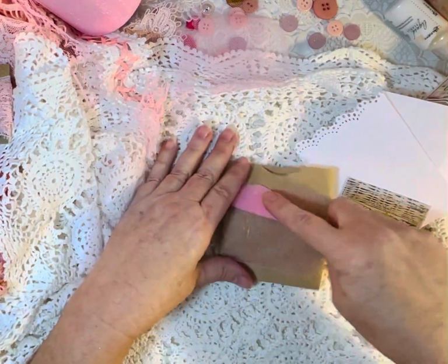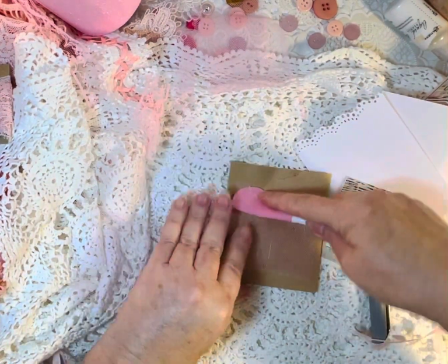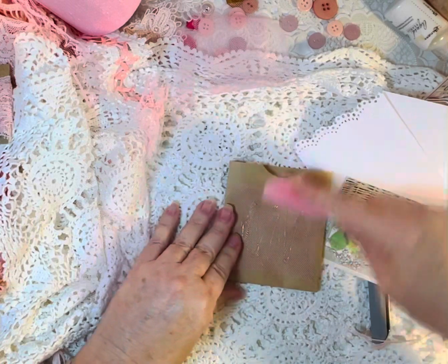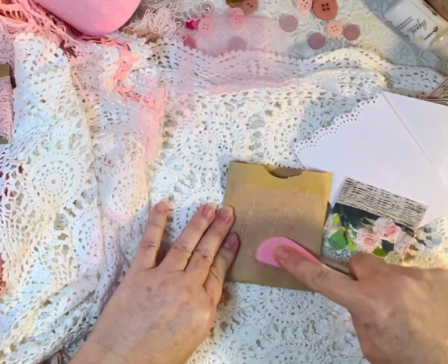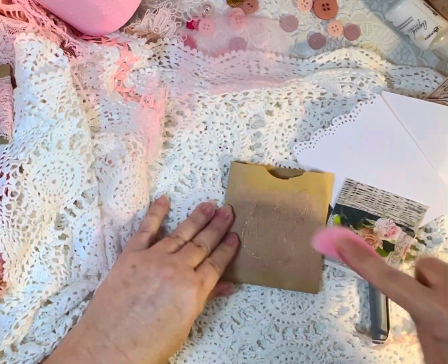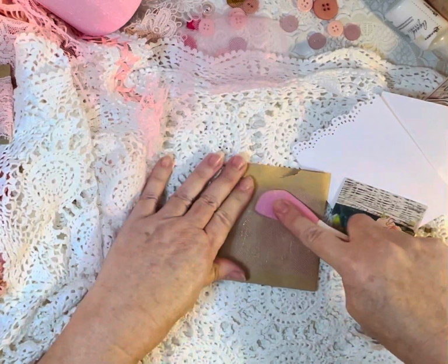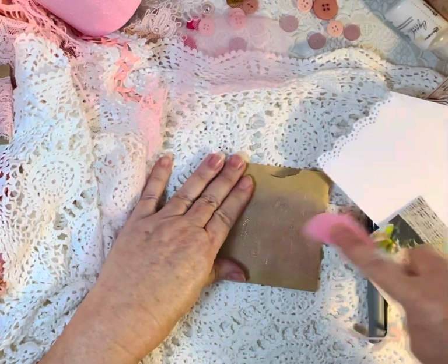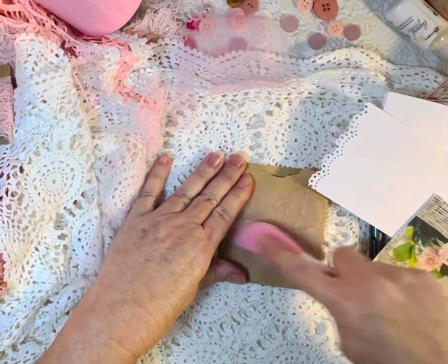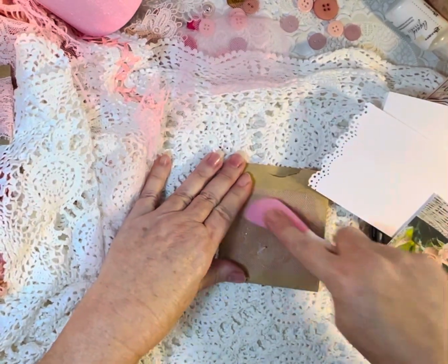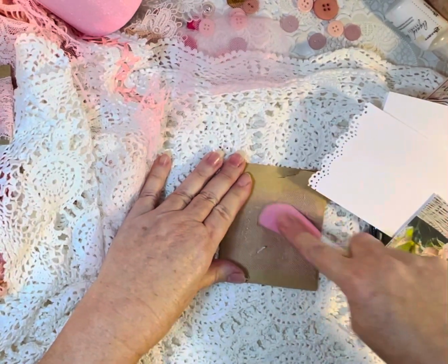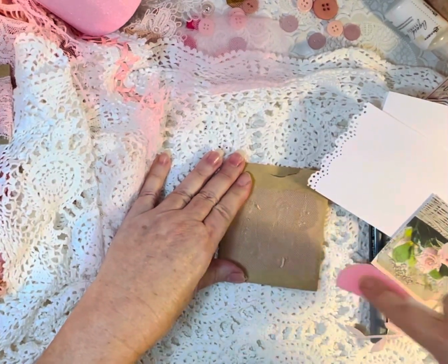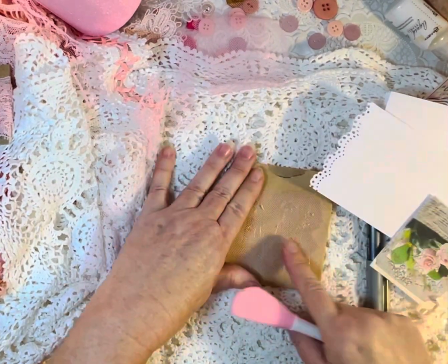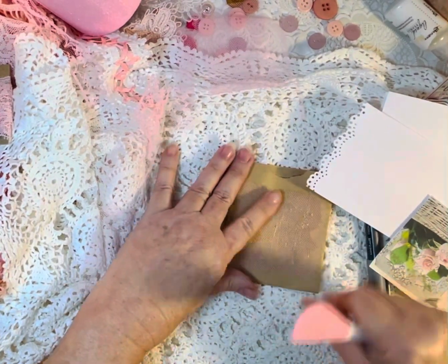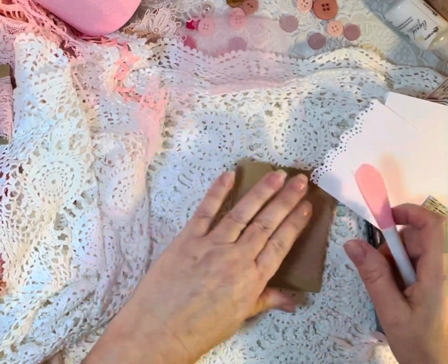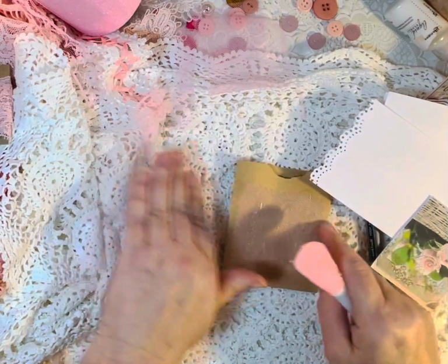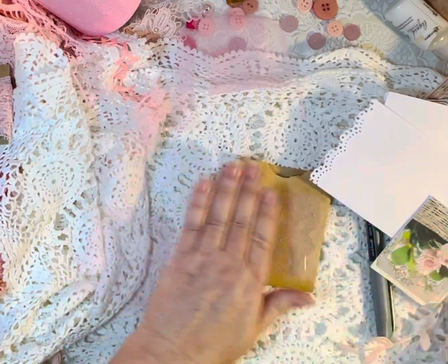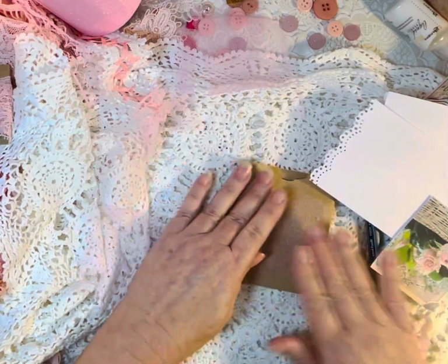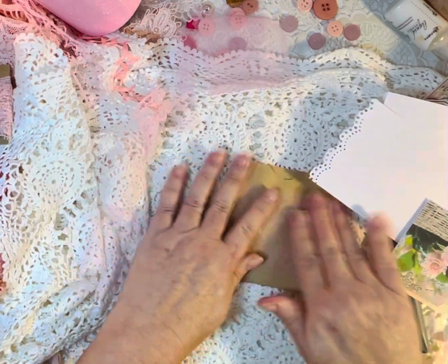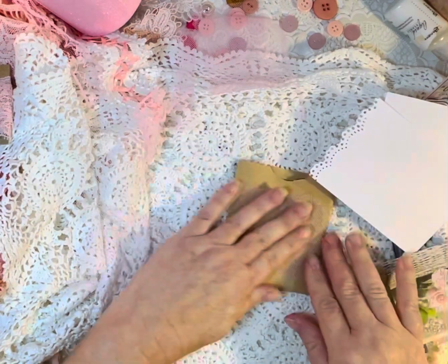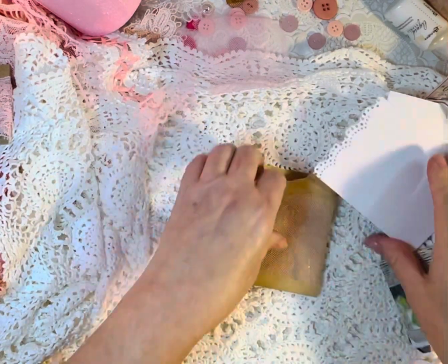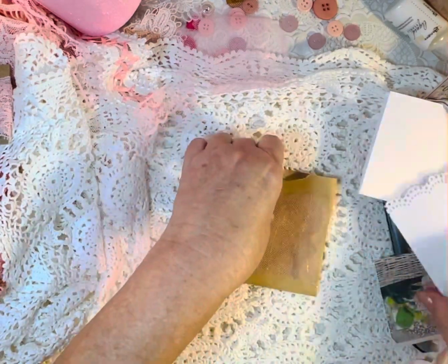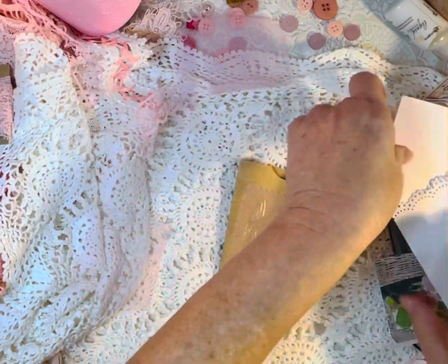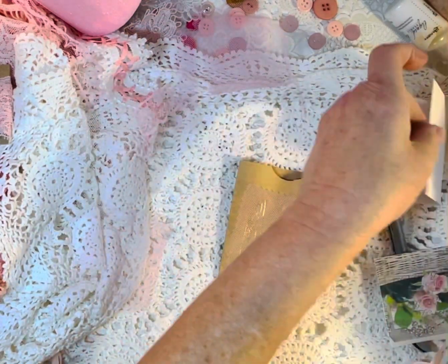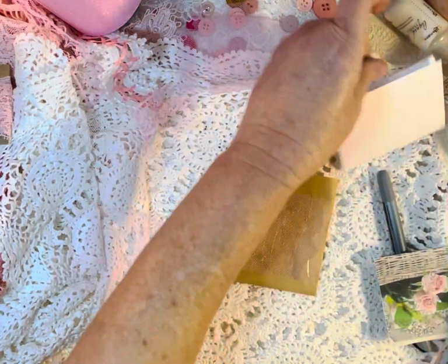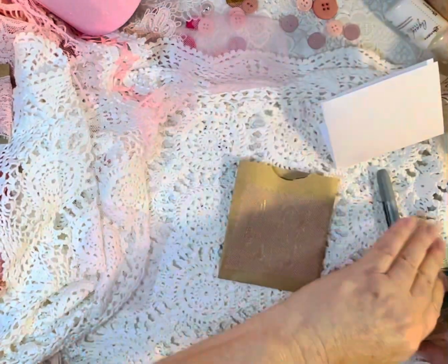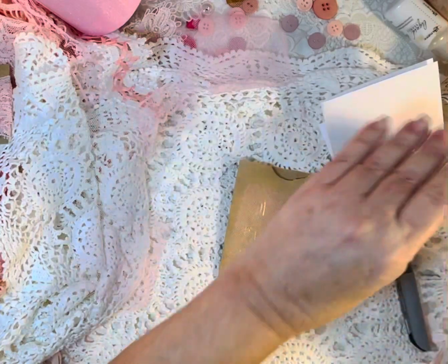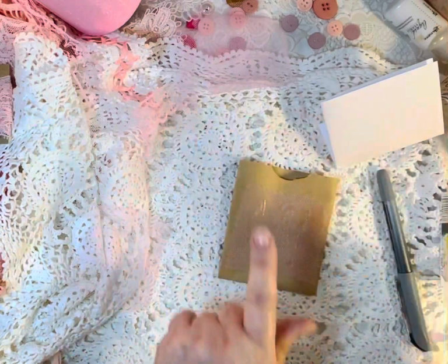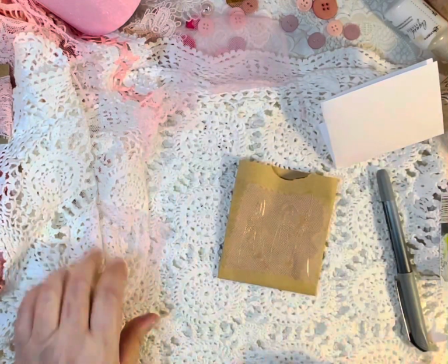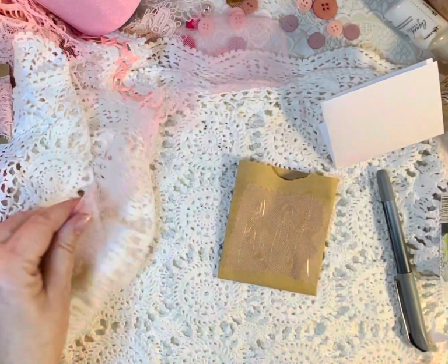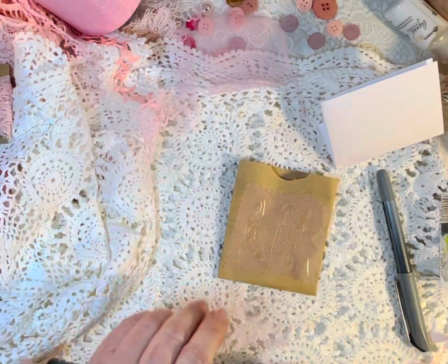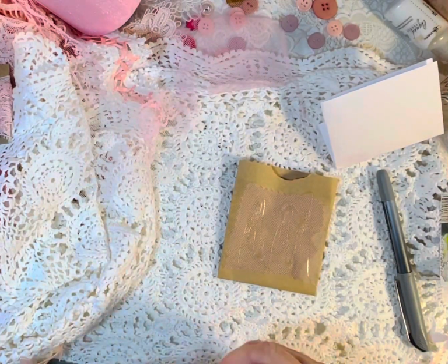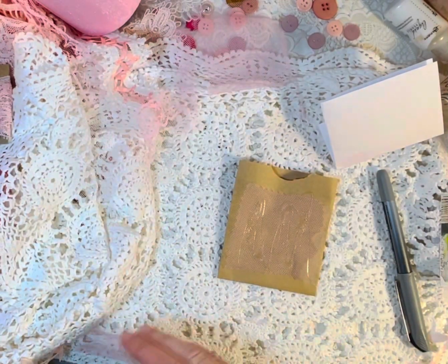Because we're going to do this and a journaling card, and you won't be able to see my little wax stuff once I get what I'm going to put over it. And then I'm going to get a little piece of white lace I was going to use.